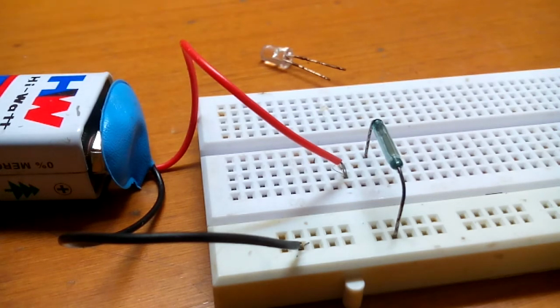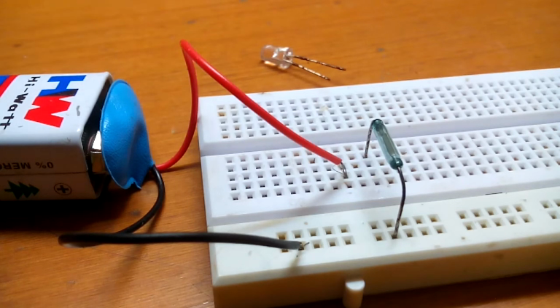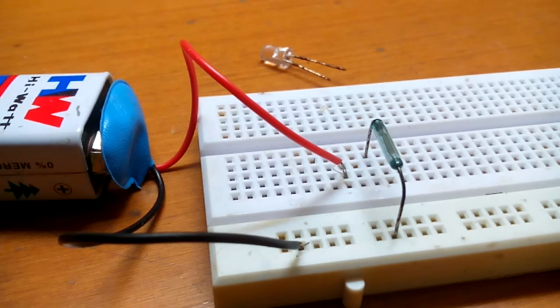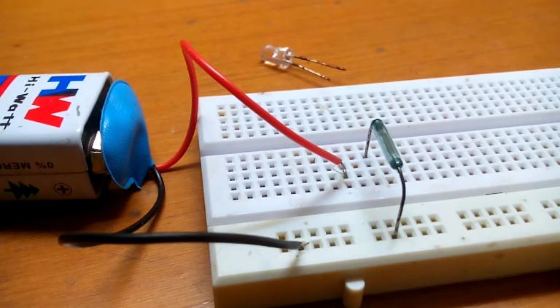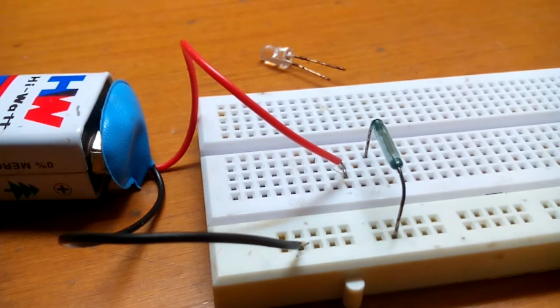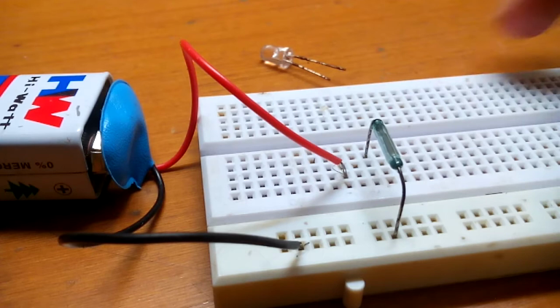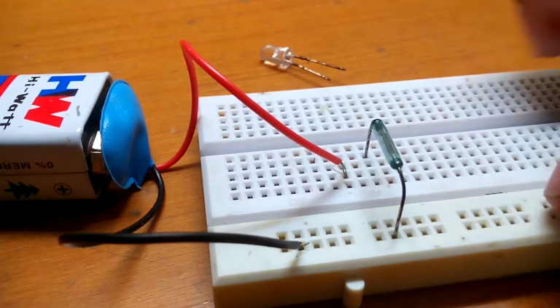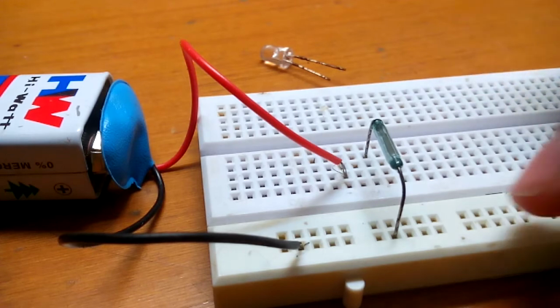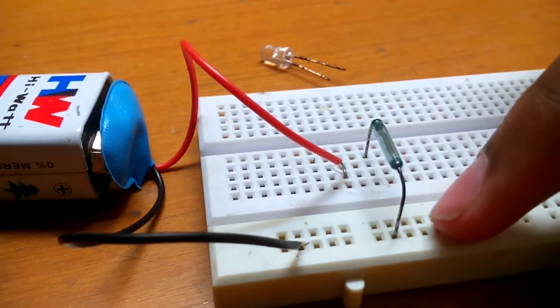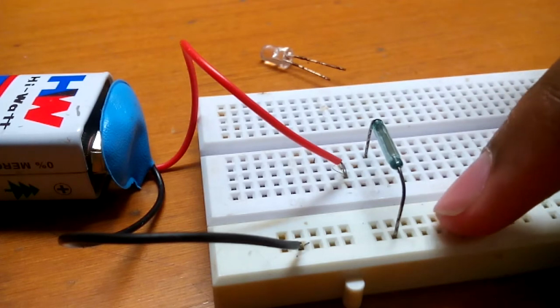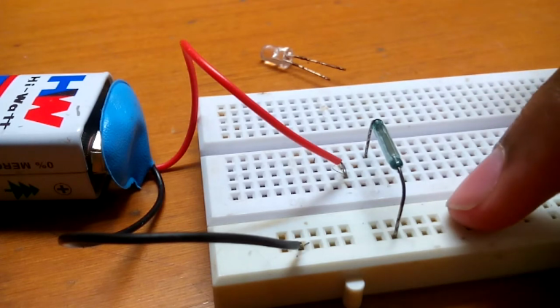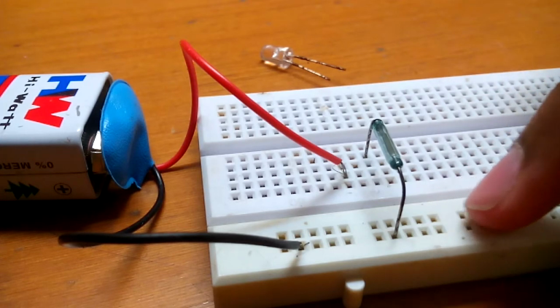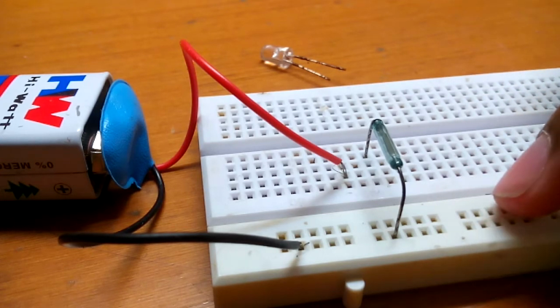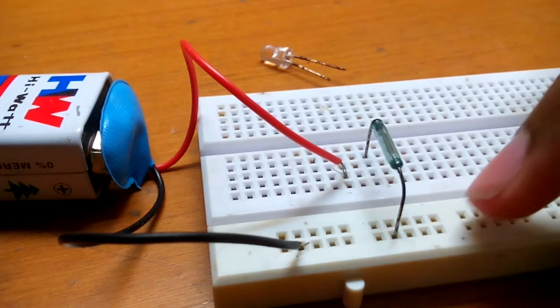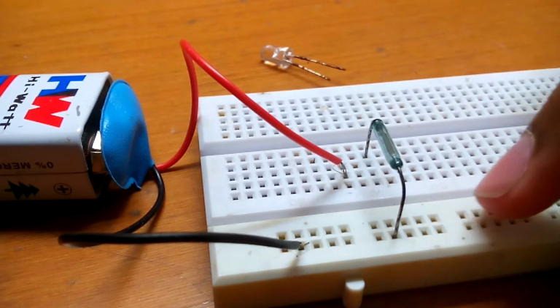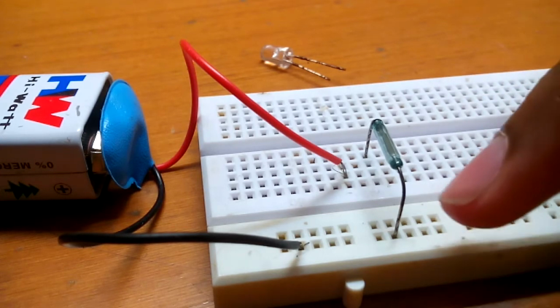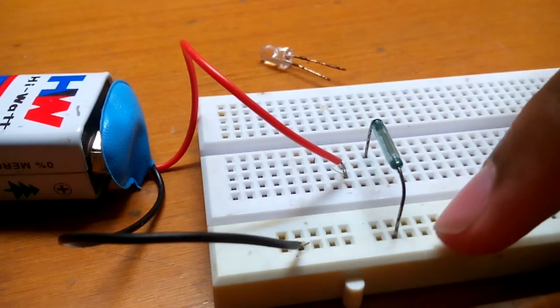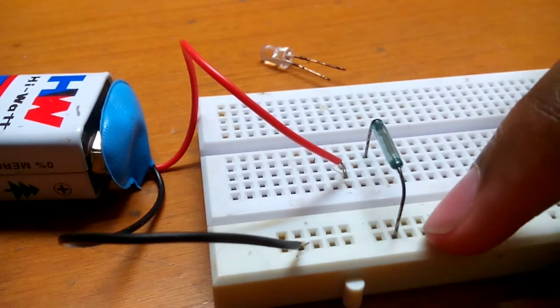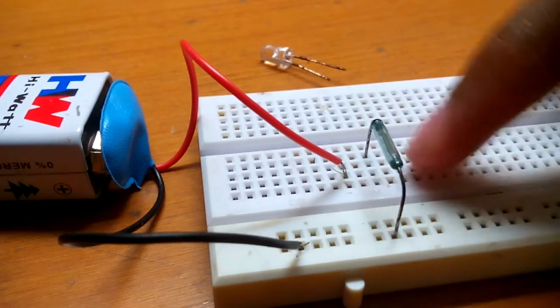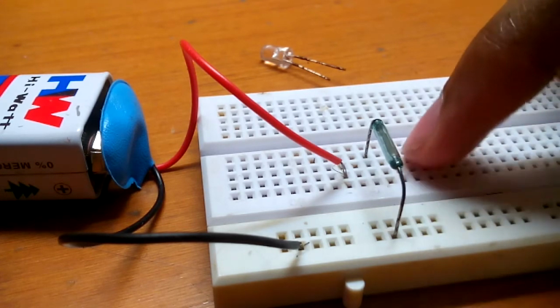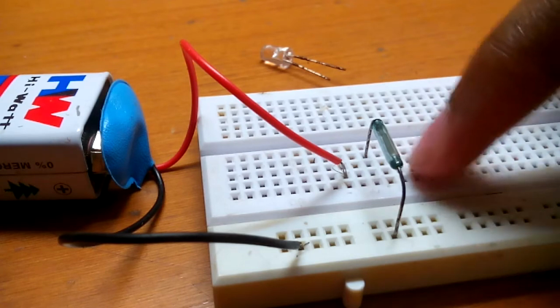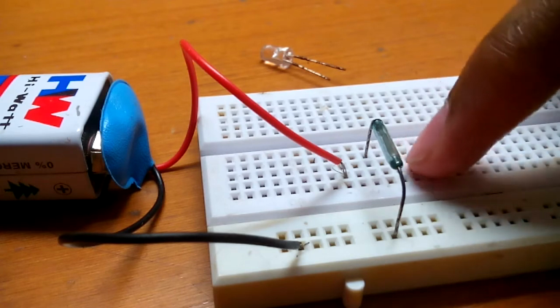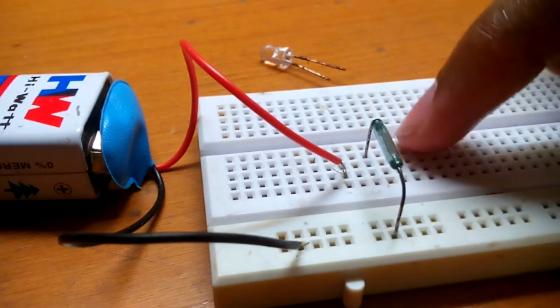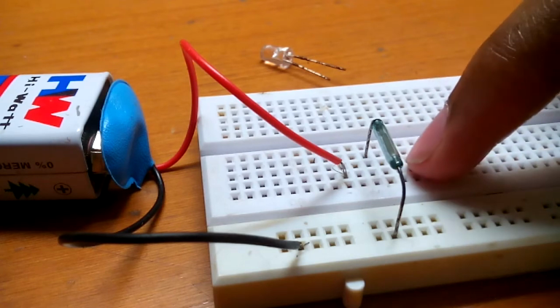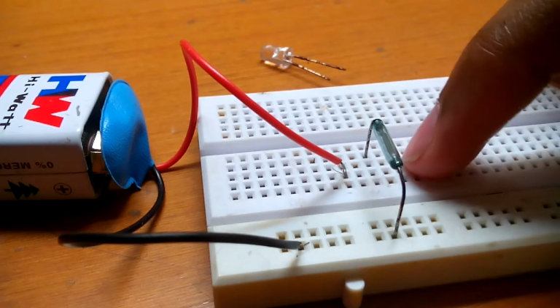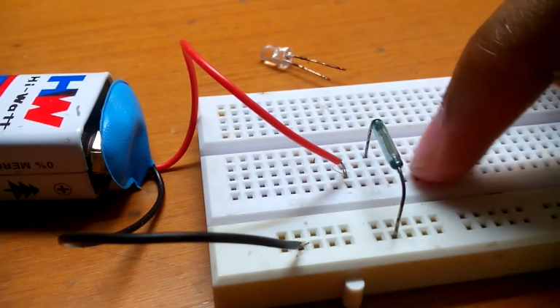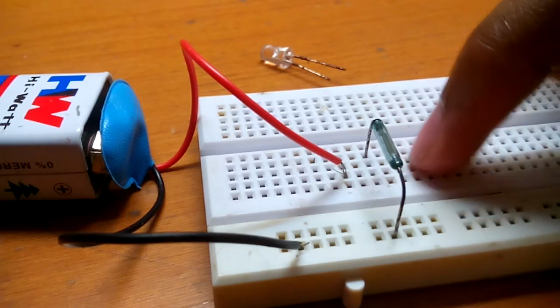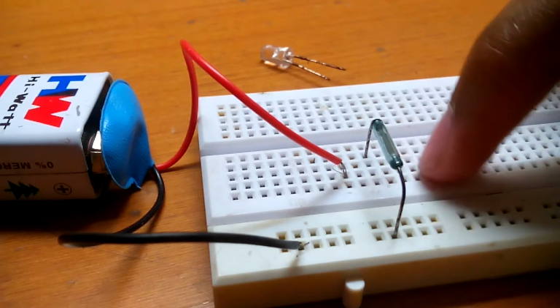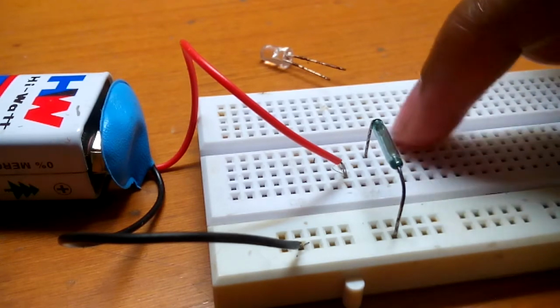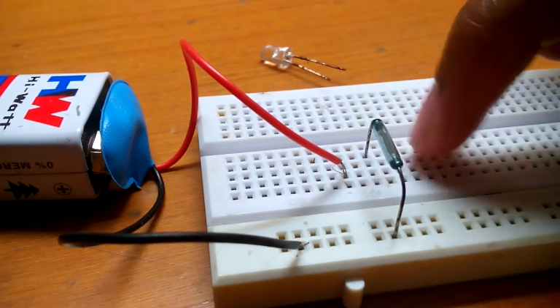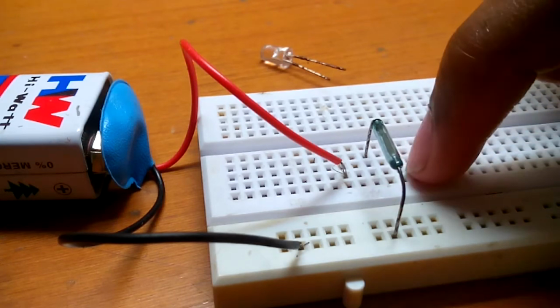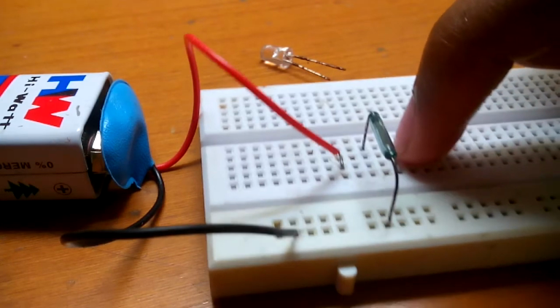The main thing on a breadboard you have to remember is that on the first strip the current flows in a vertical way, and on this strip over here the current flows in a horizontal way like this.